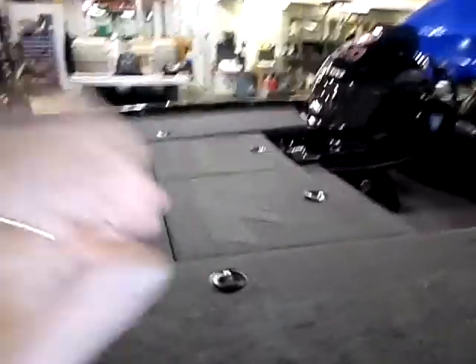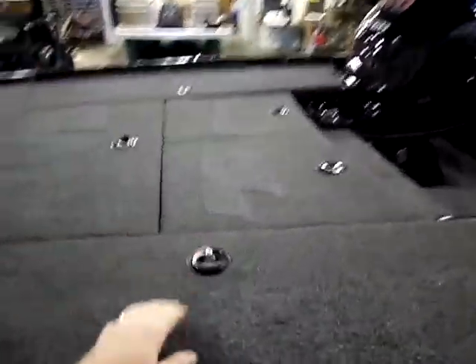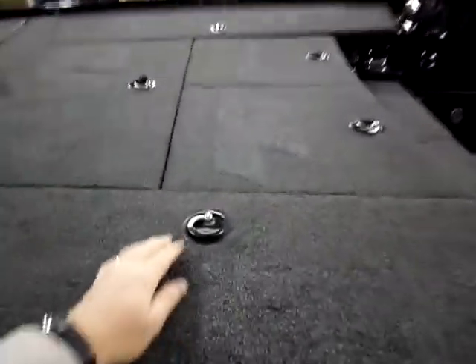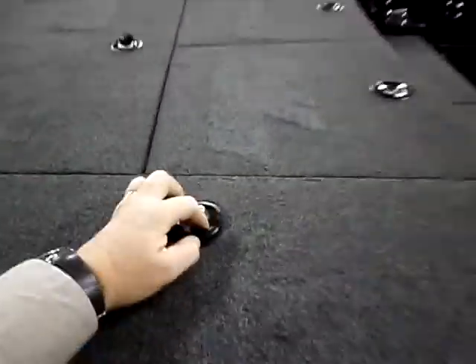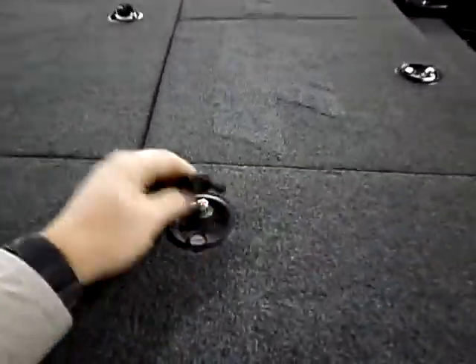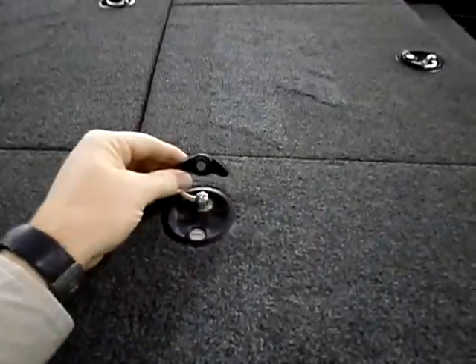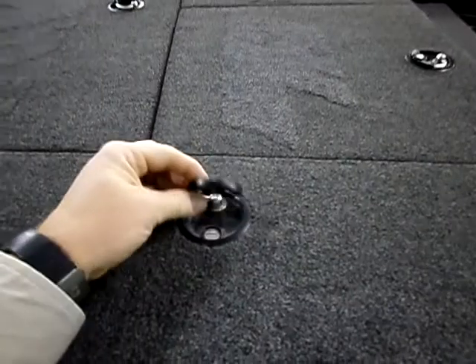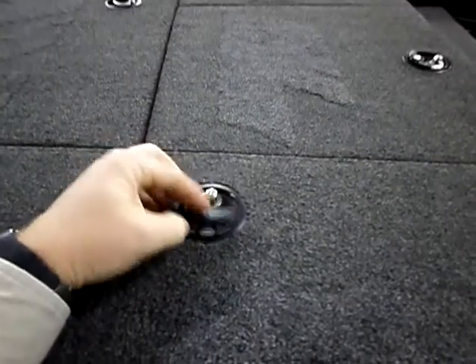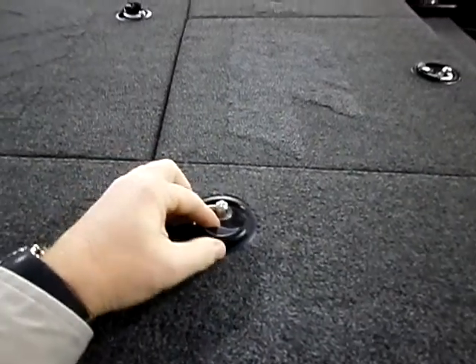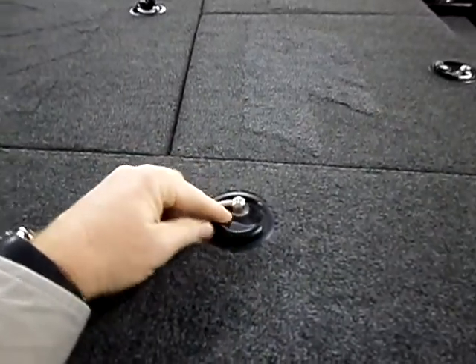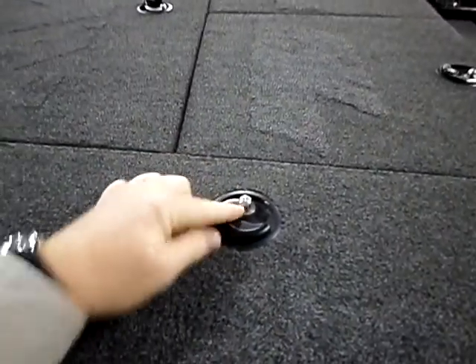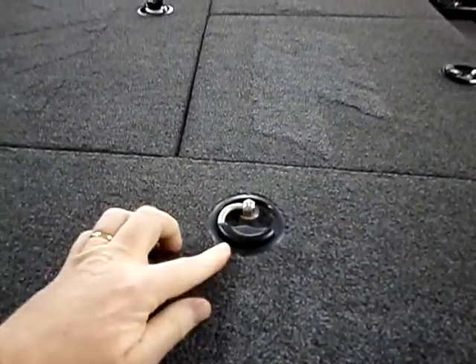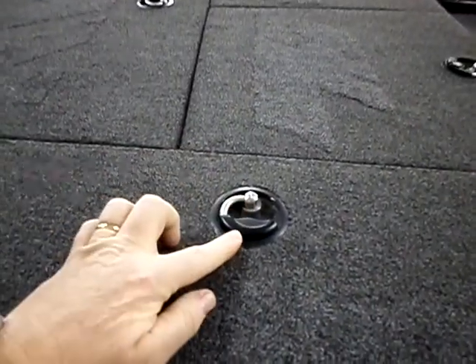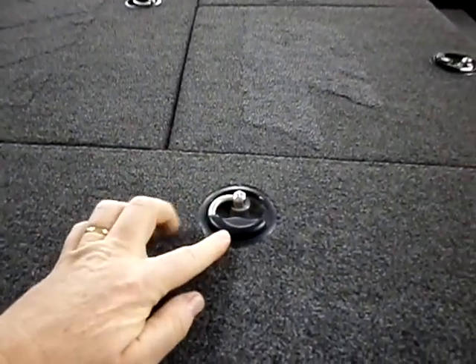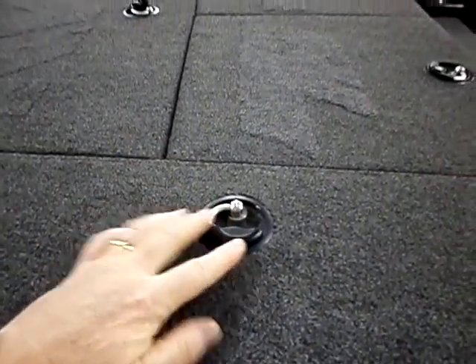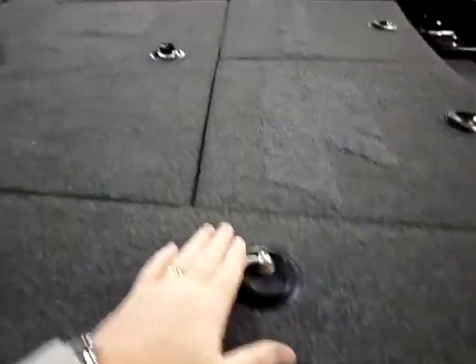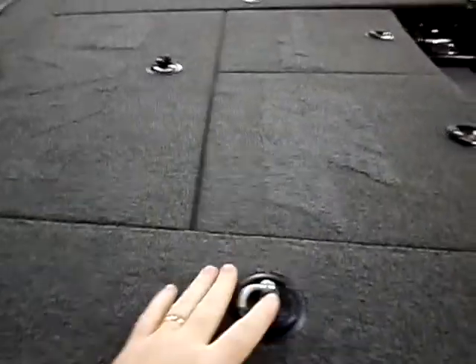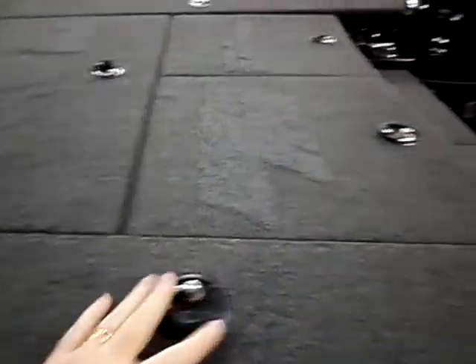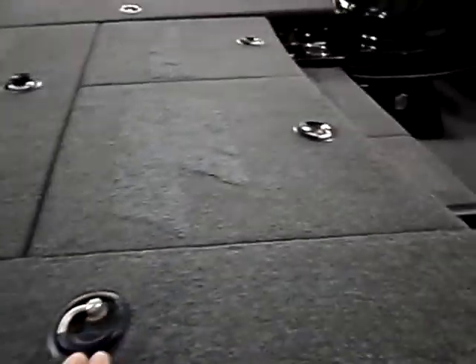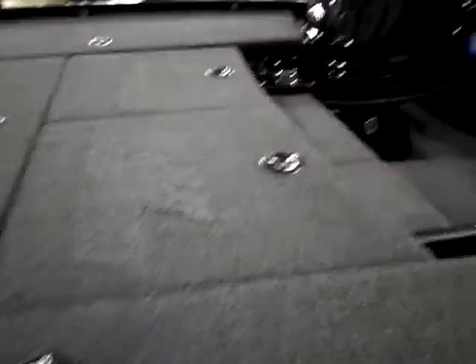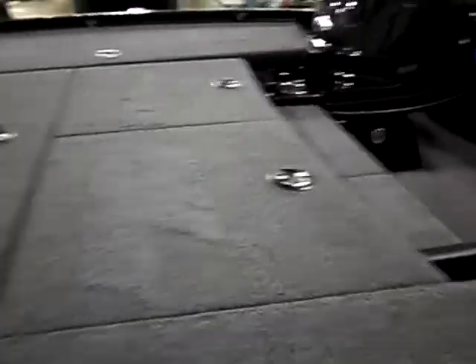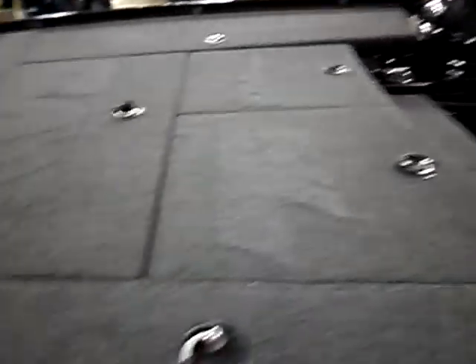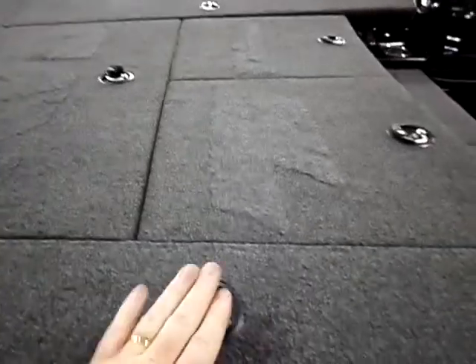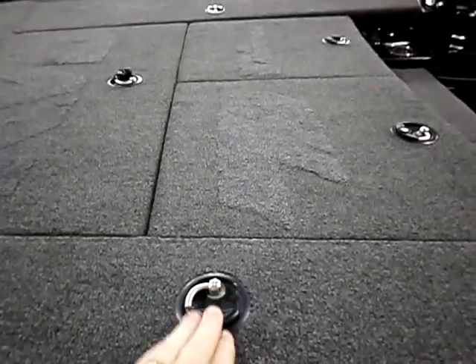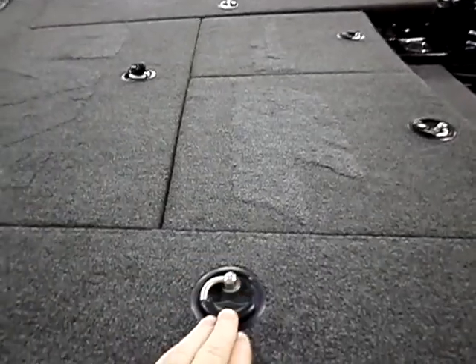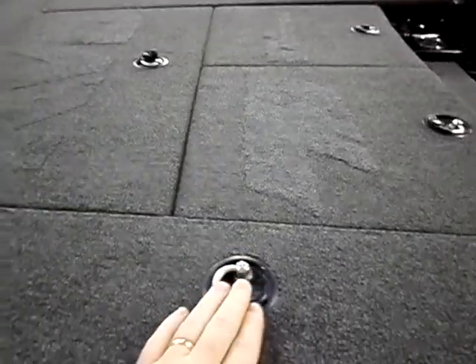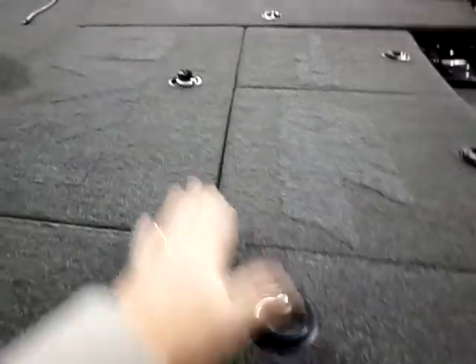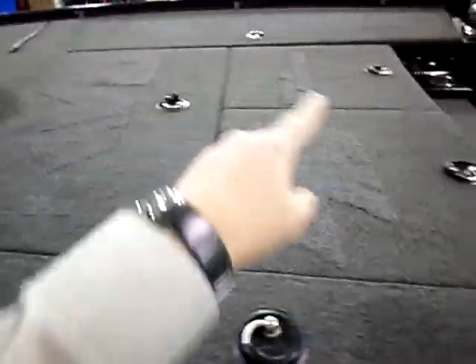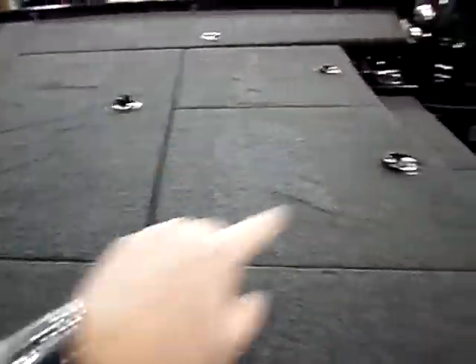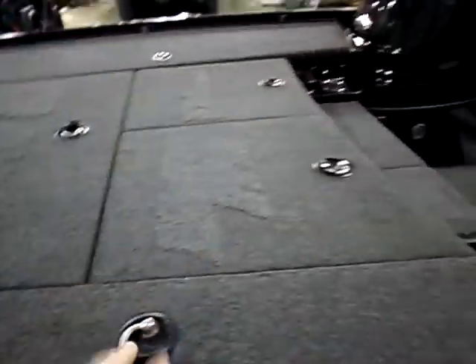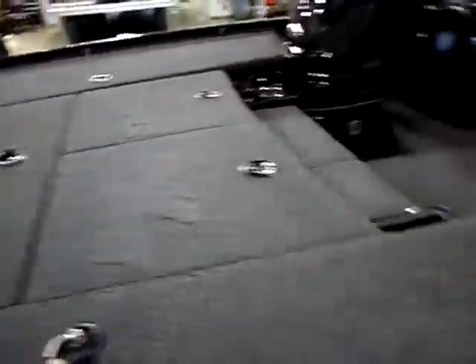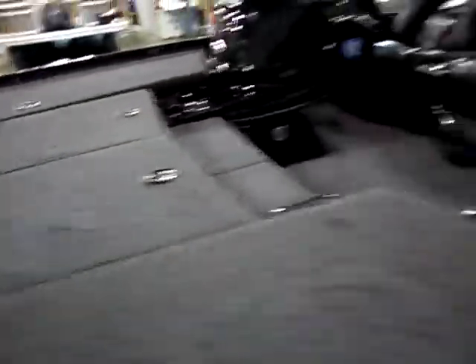This boat is equipped with the Sarasota remote control lock system. It has a key fob — push it and it locks all the compartments on the boat.